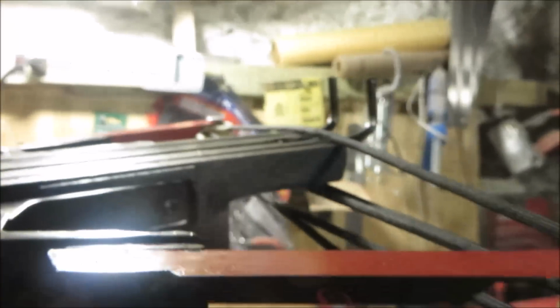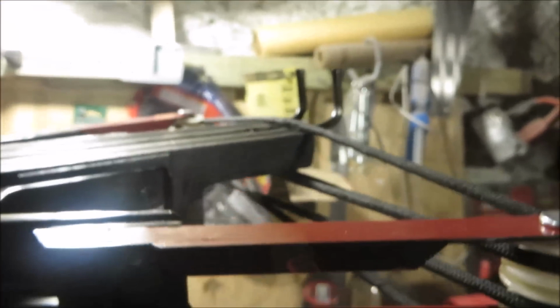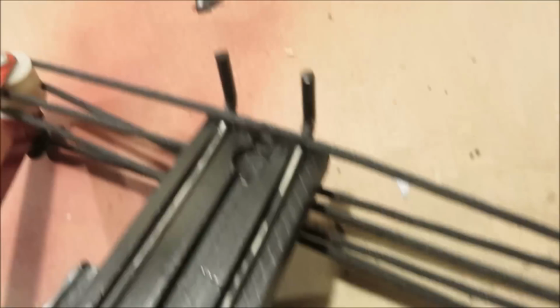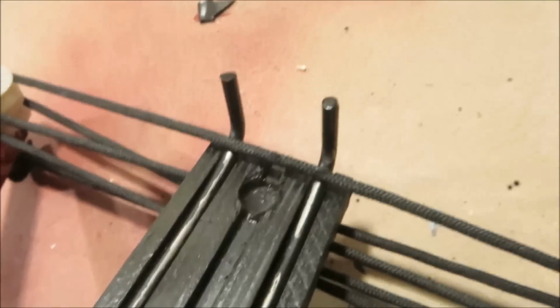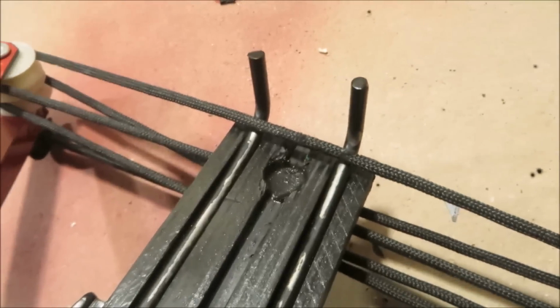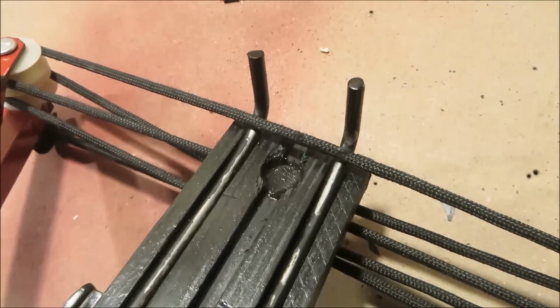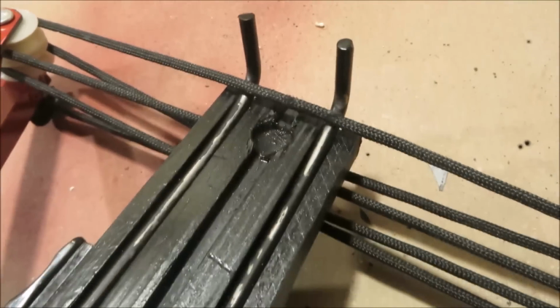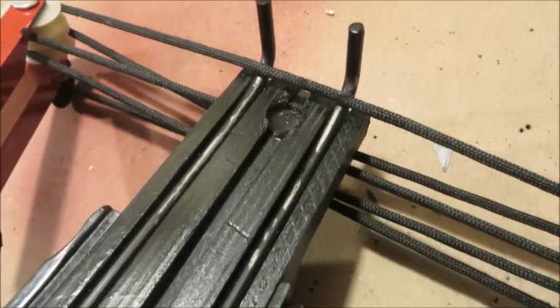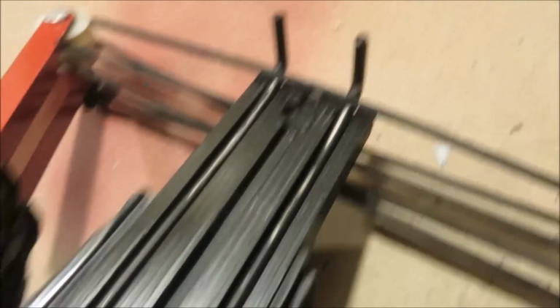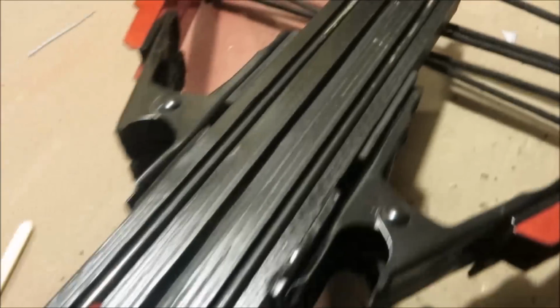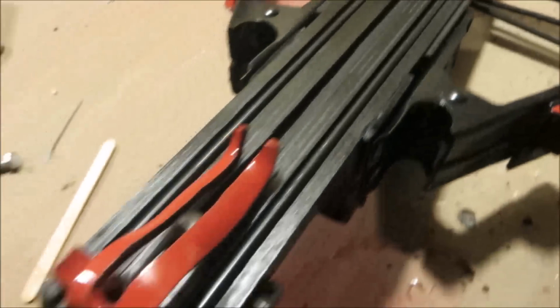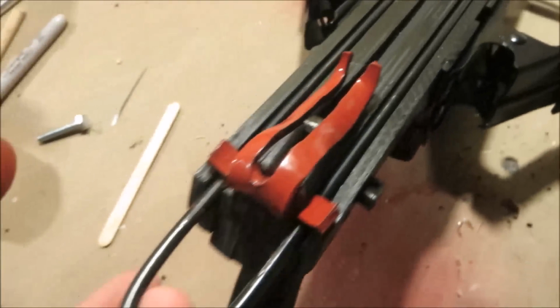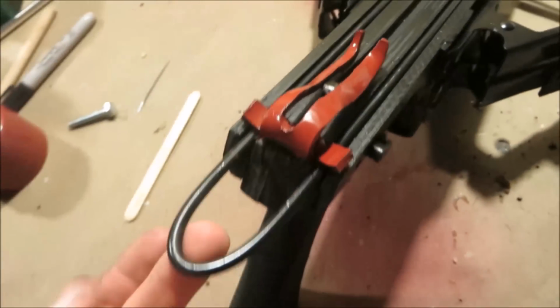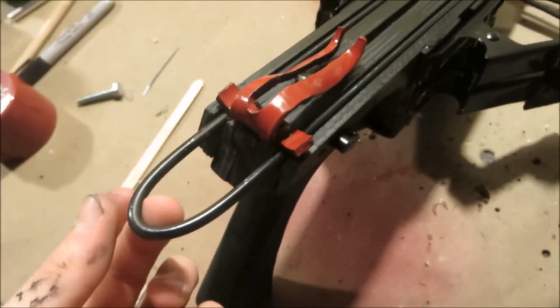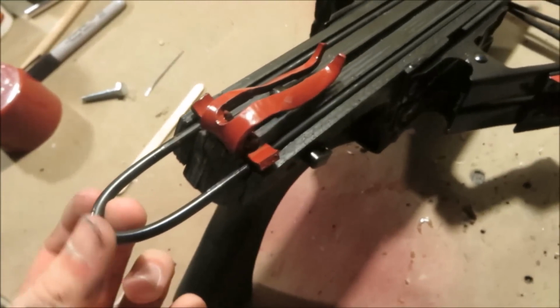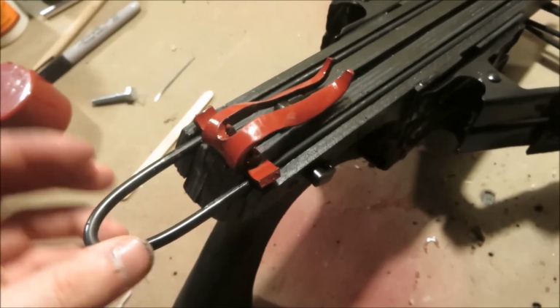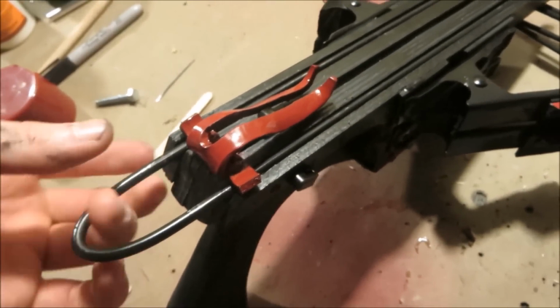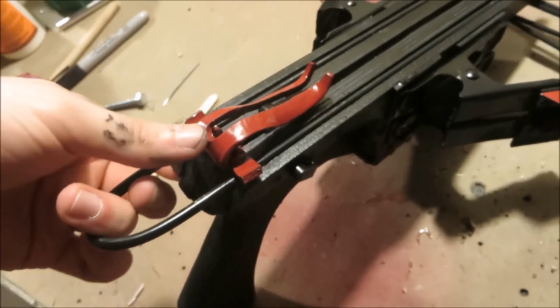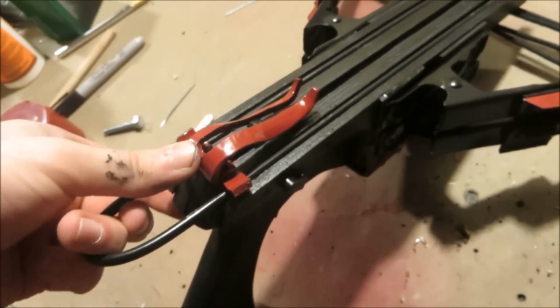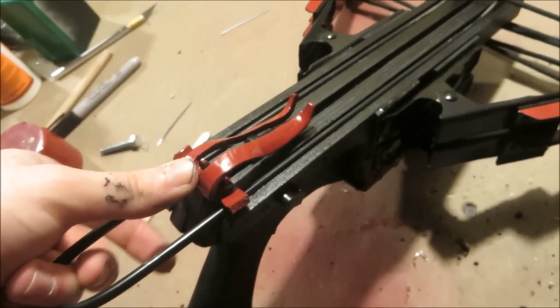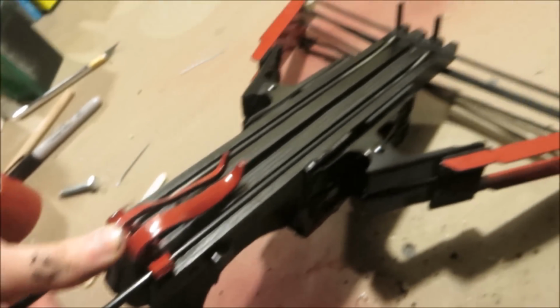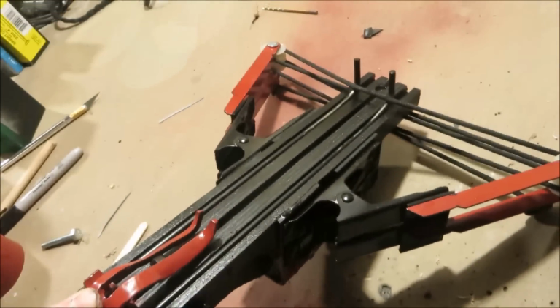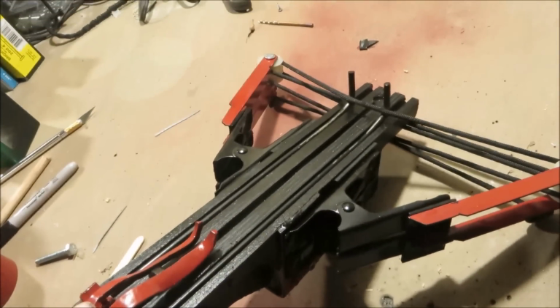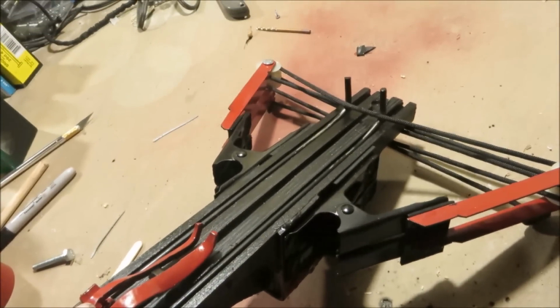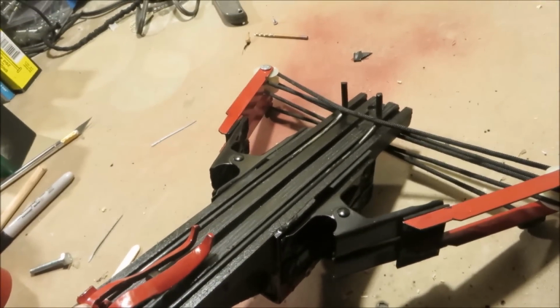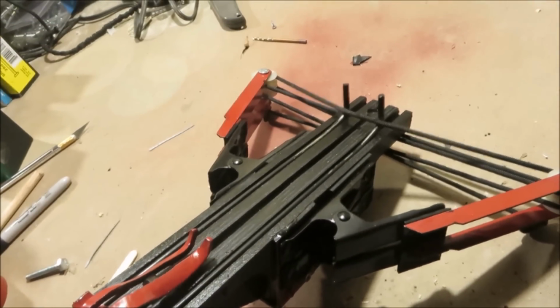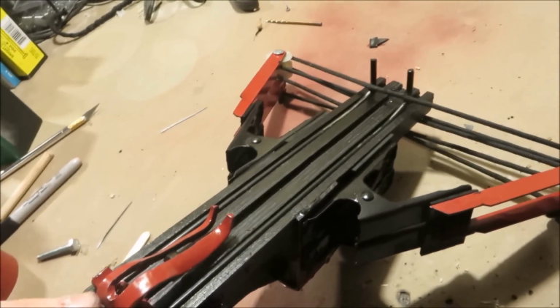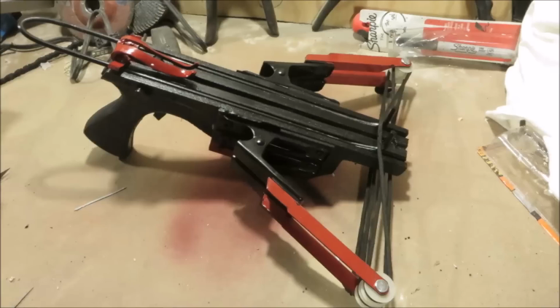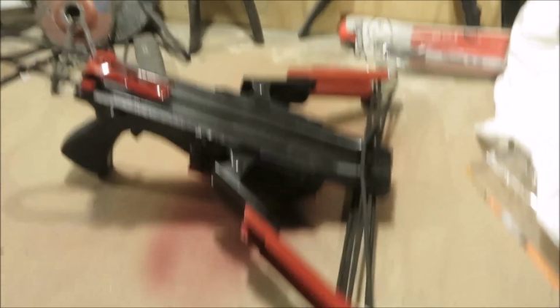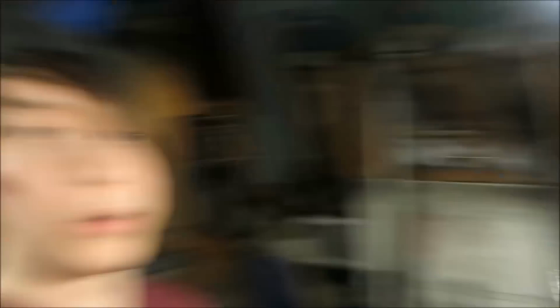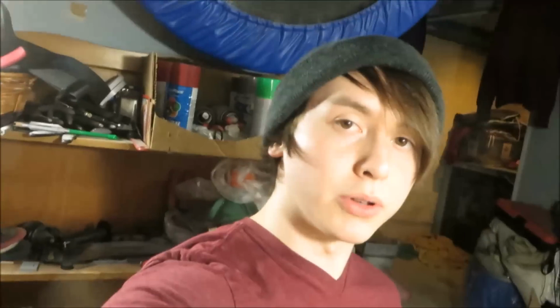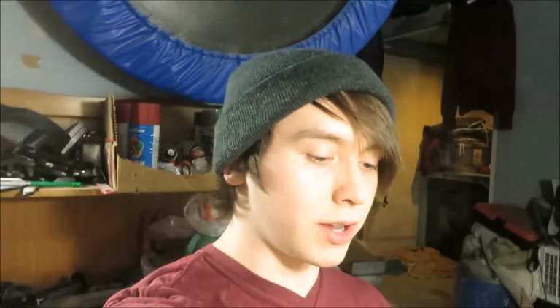The cocking mechanism is even simpler — it's just these two hooks running all the way around here. You pull this thing back and that draws back the string.